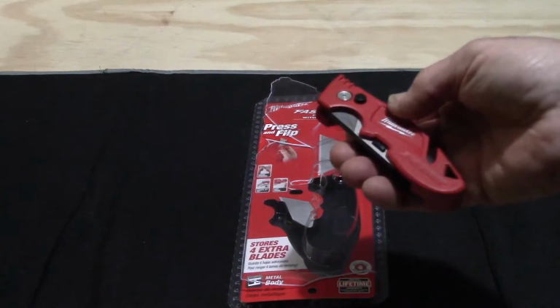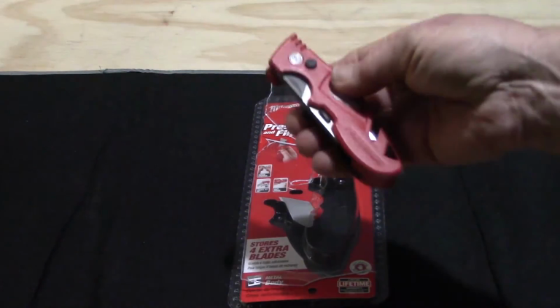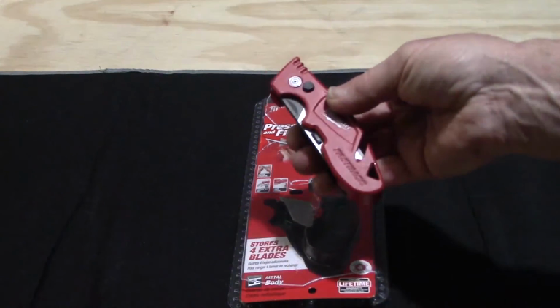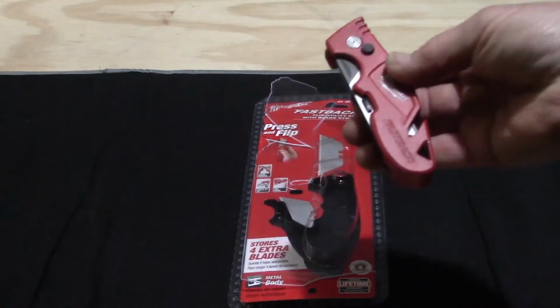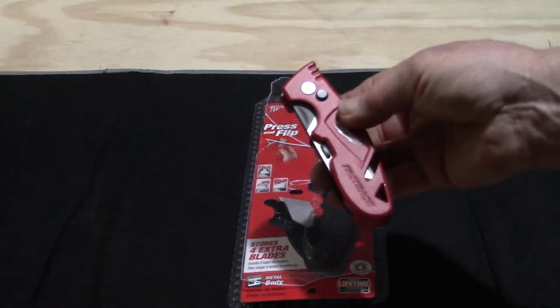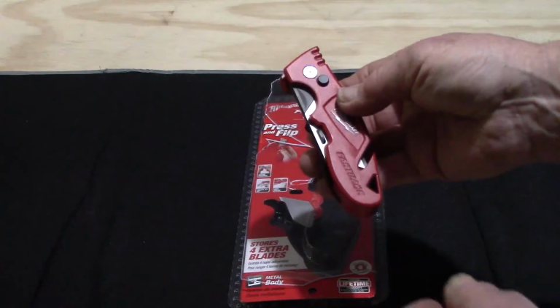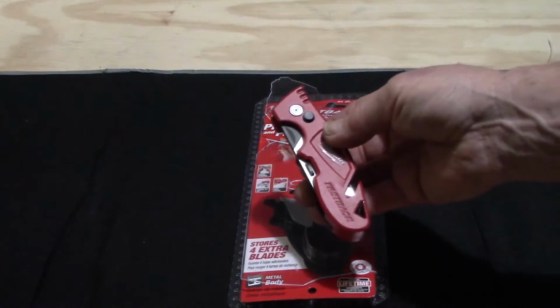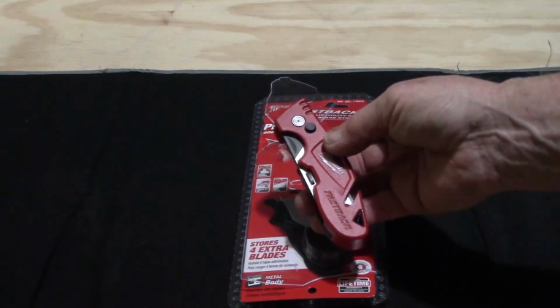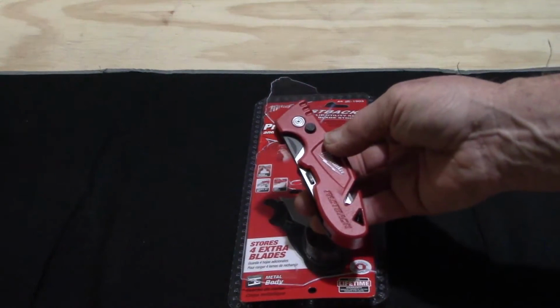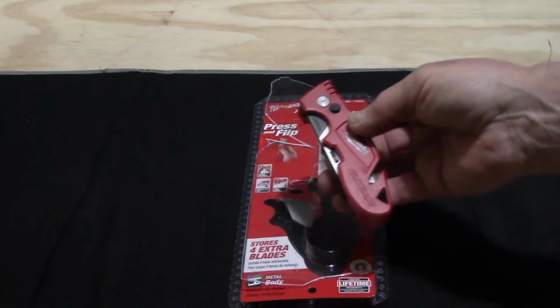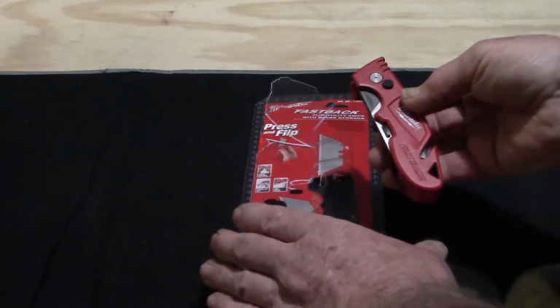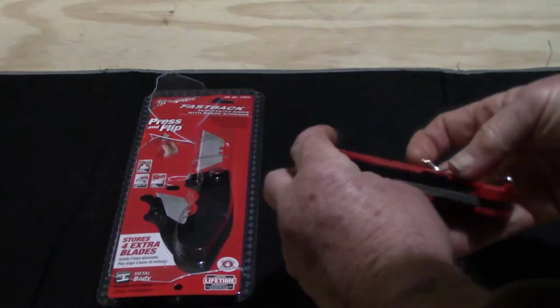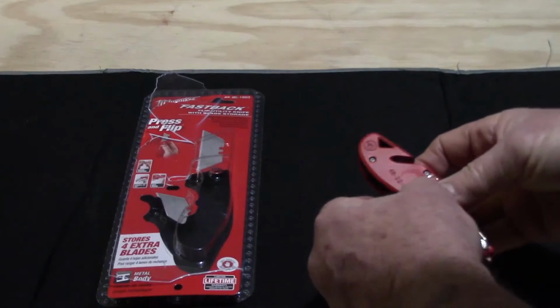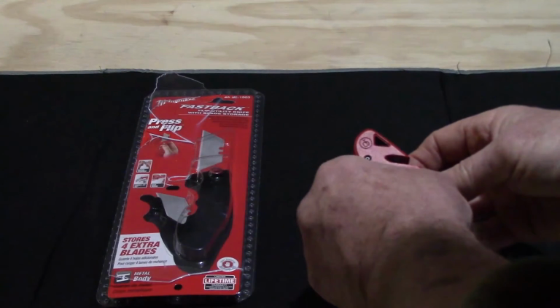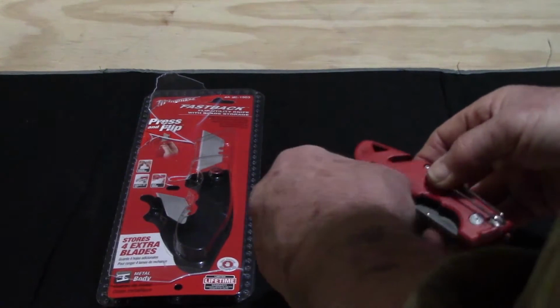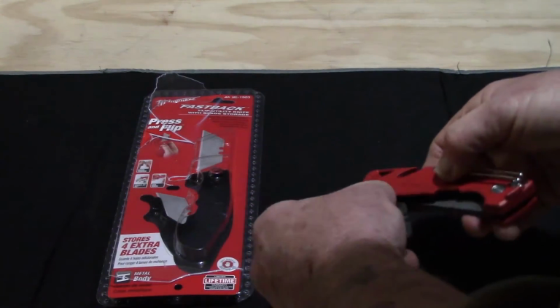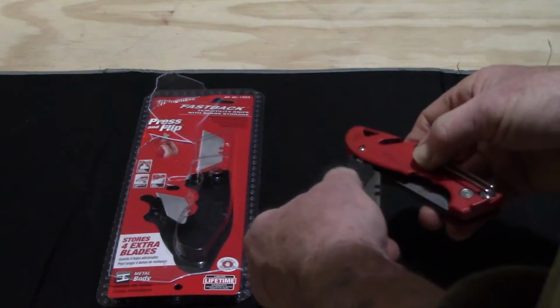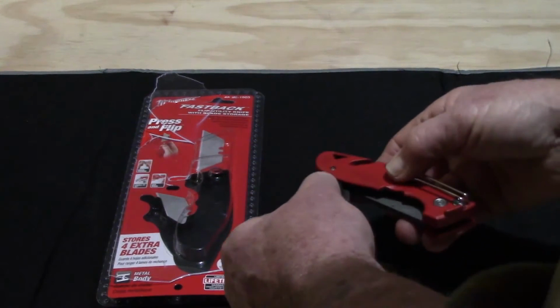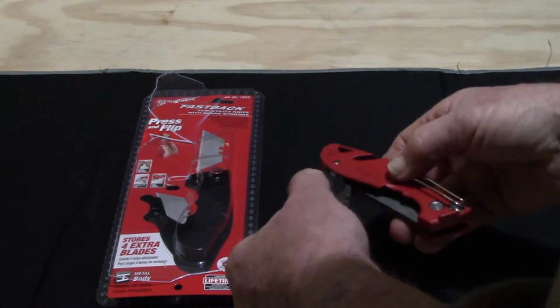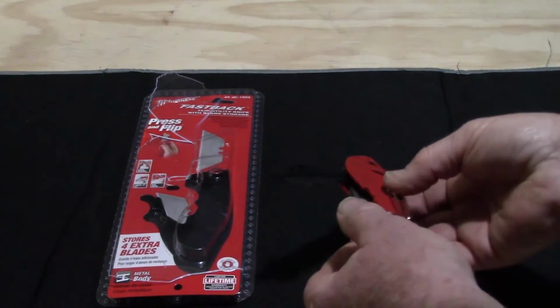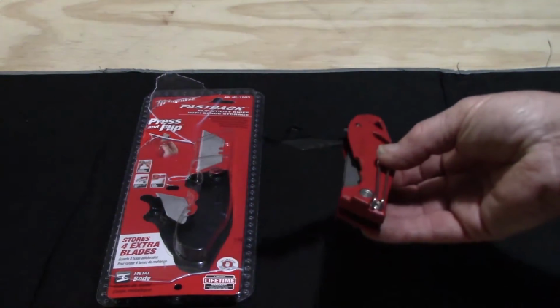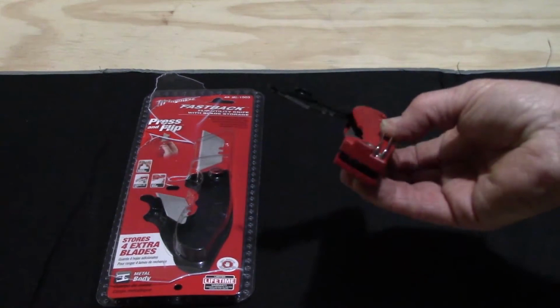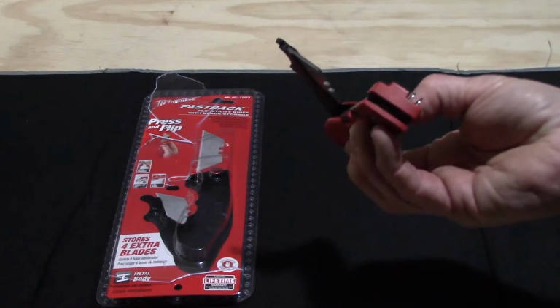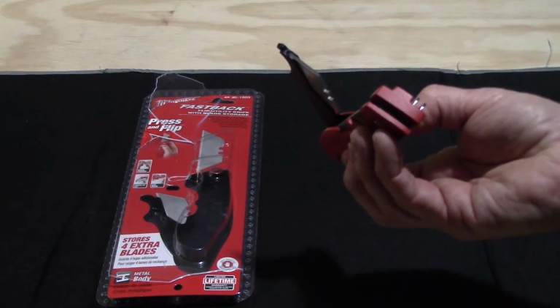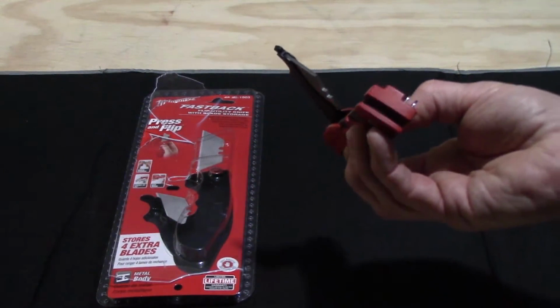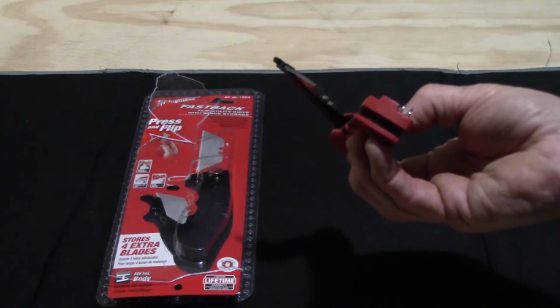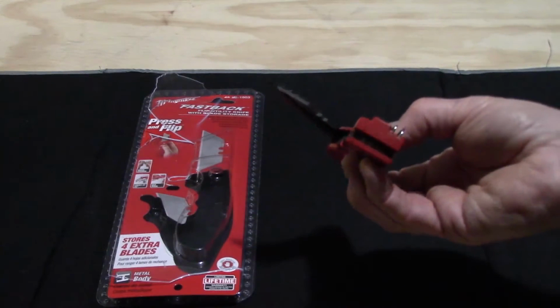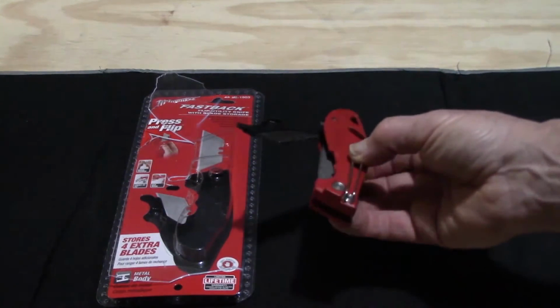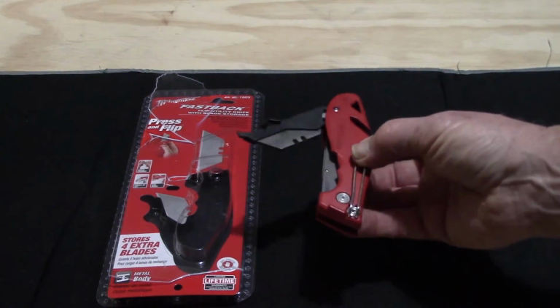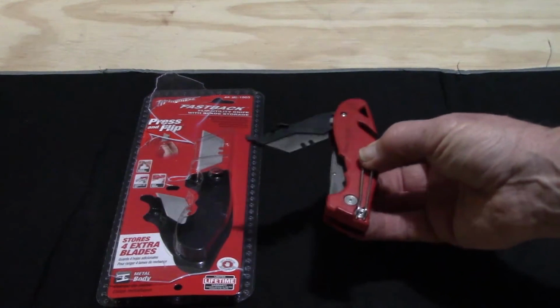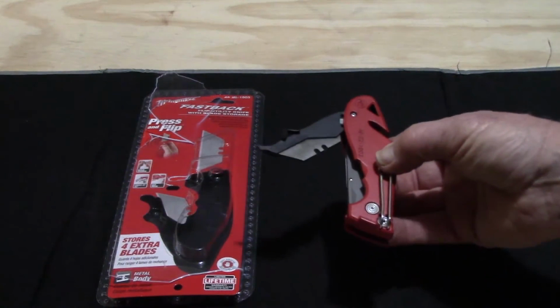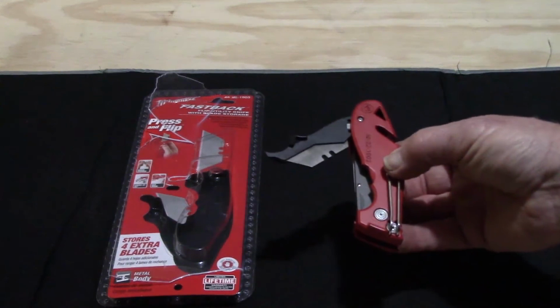That flip action was the big feature I really liked about this knife. The other part I really liked is that inside here is where you can store extra utility blades.